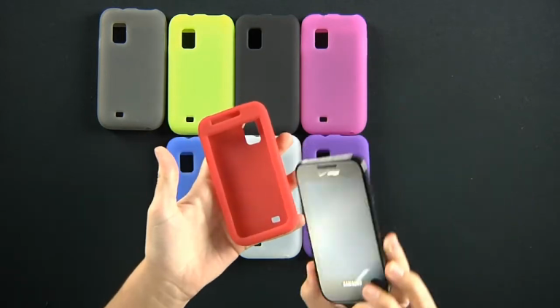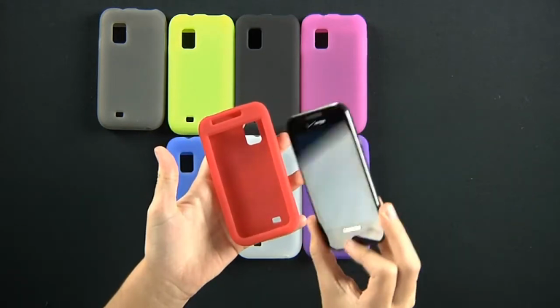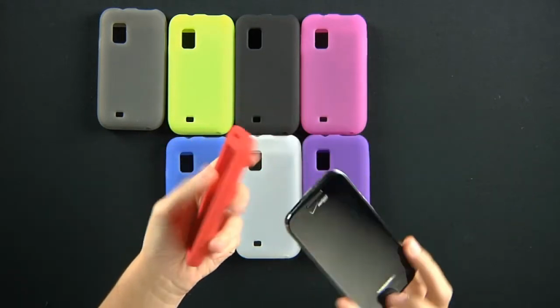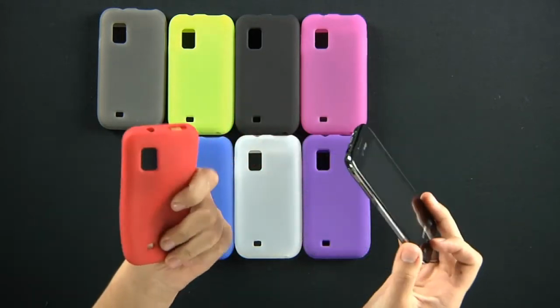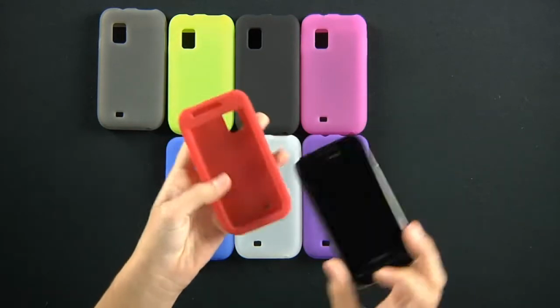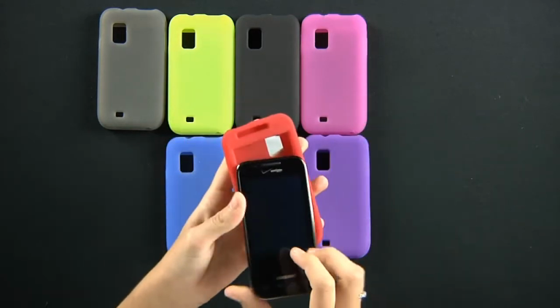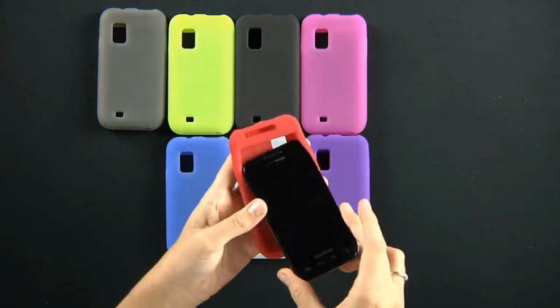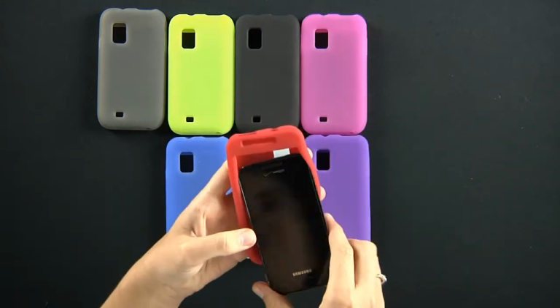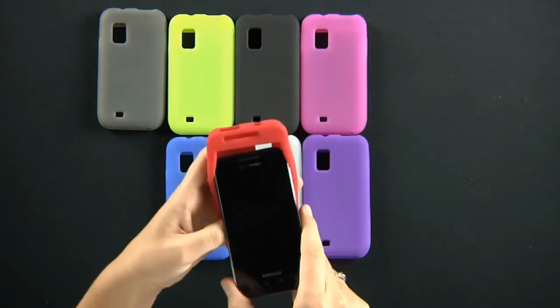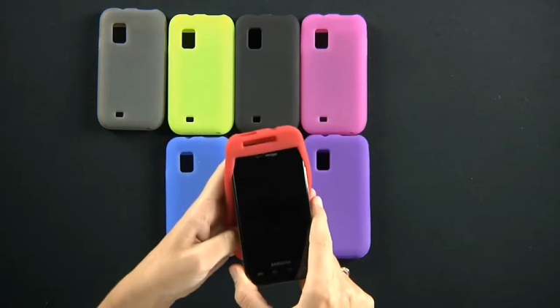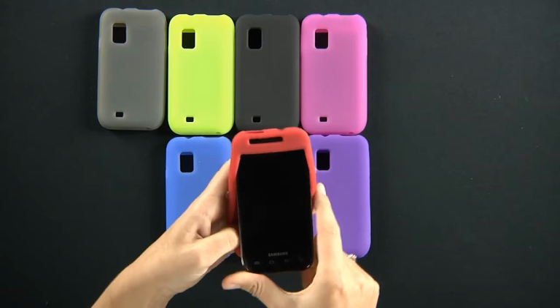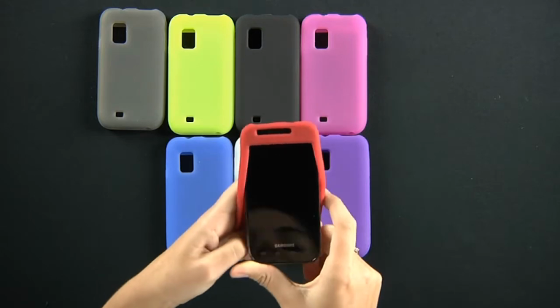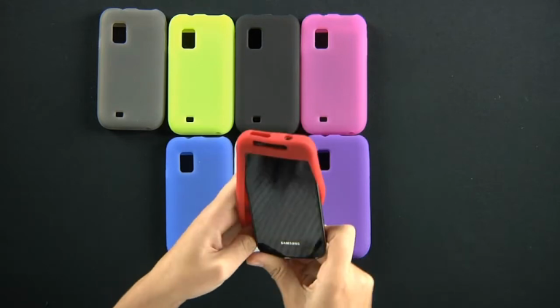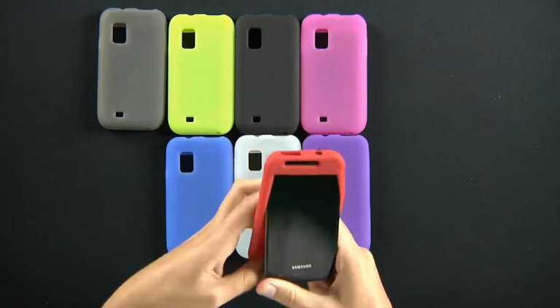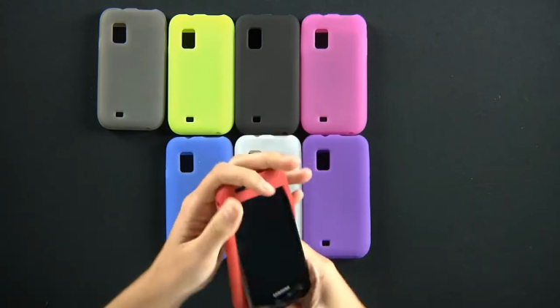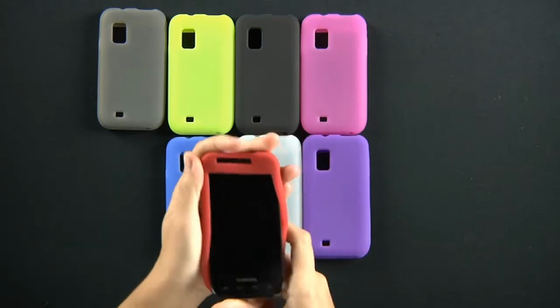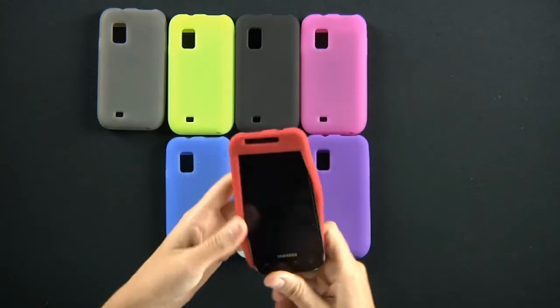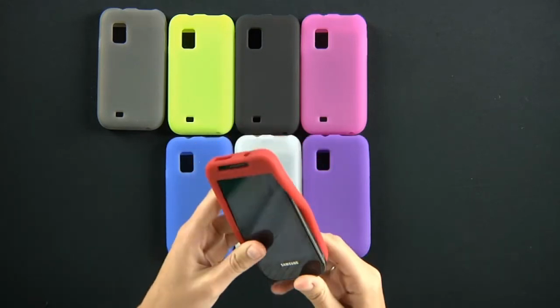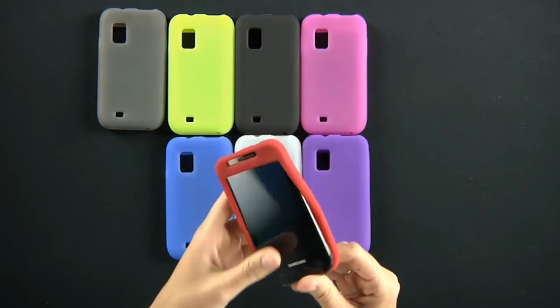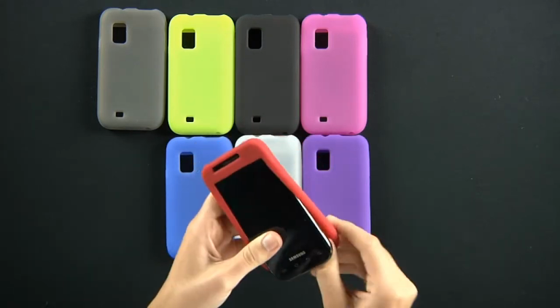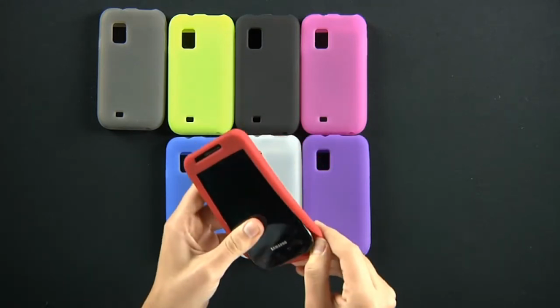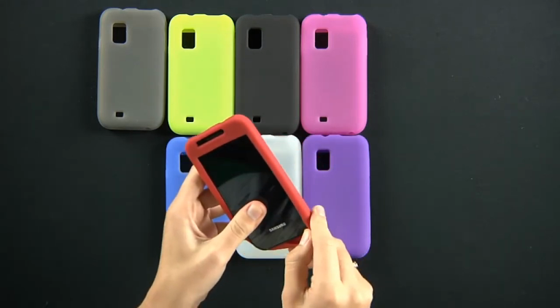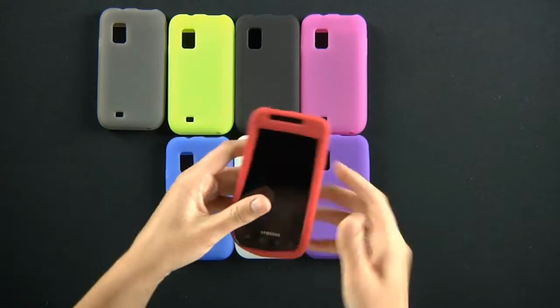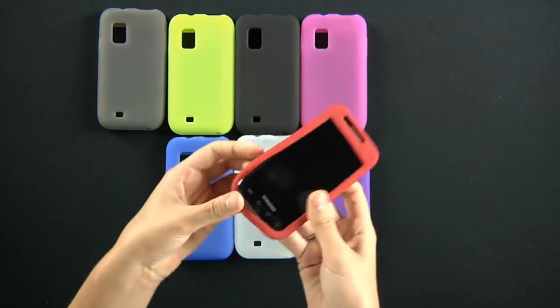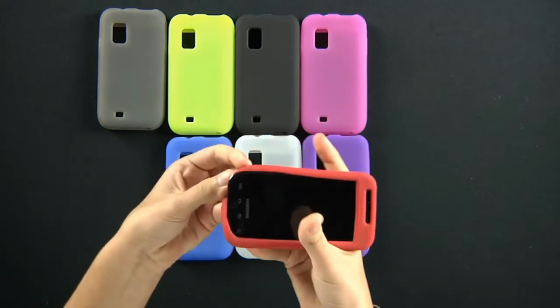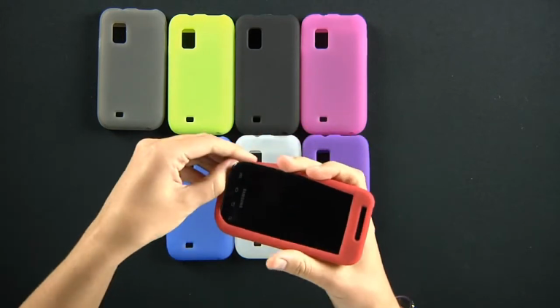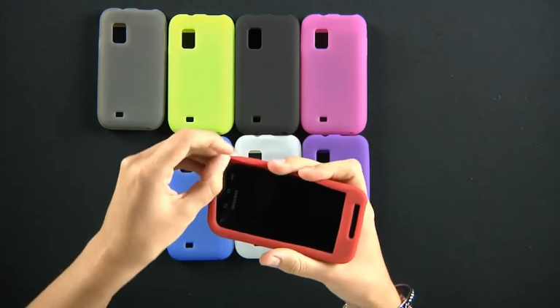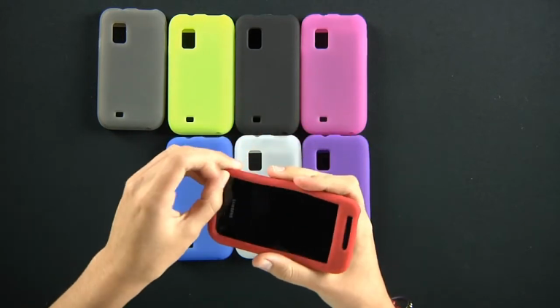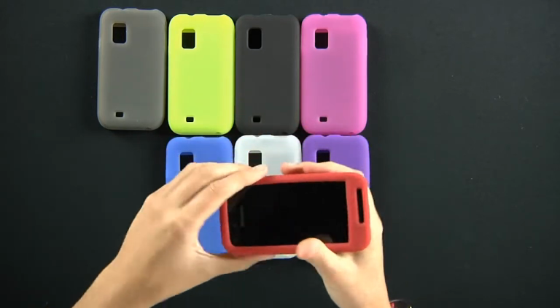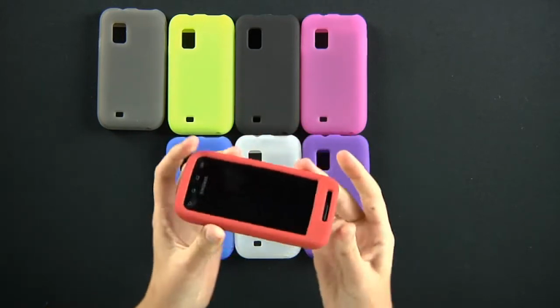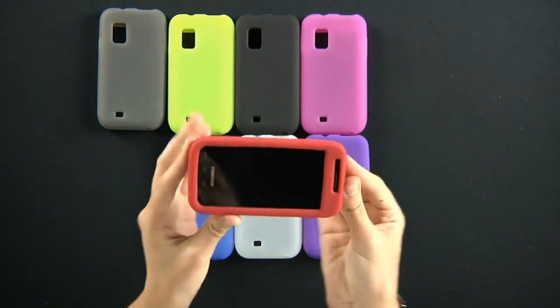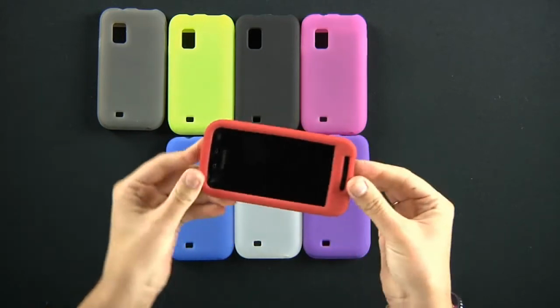To install your phone in the skin, it's pretty simple — slide your two top corners of your phone in the top, and pull around the edges. Simple as that, it's on.